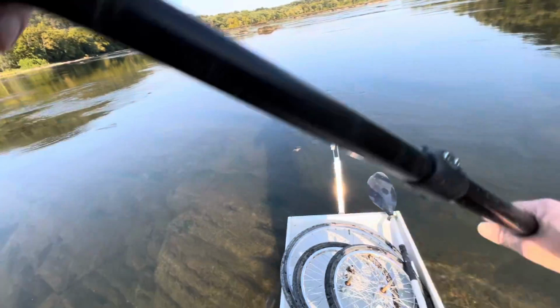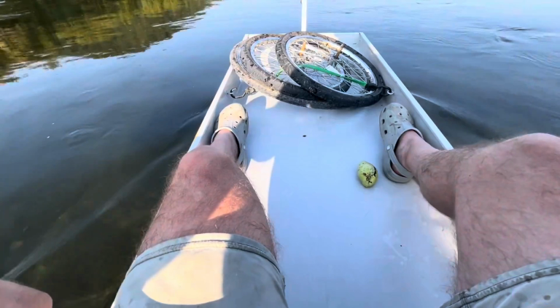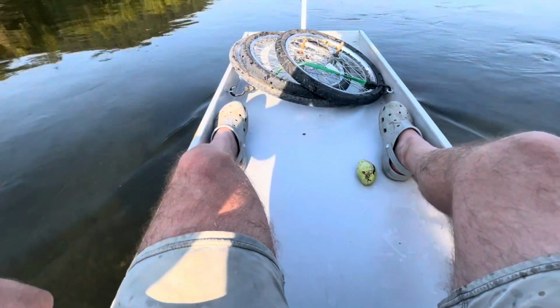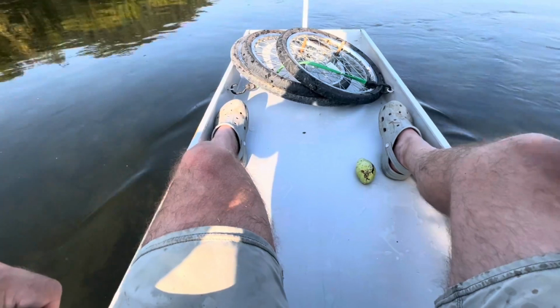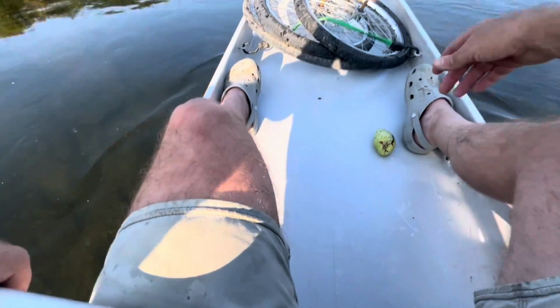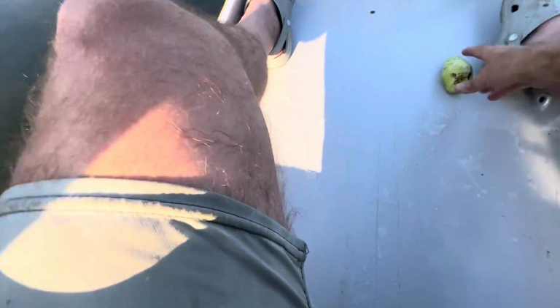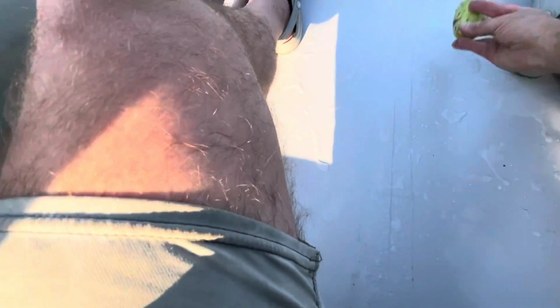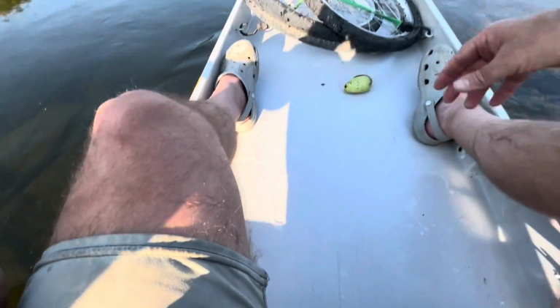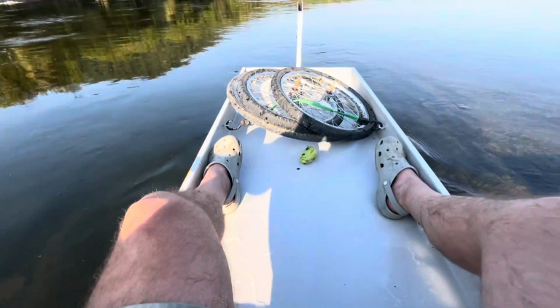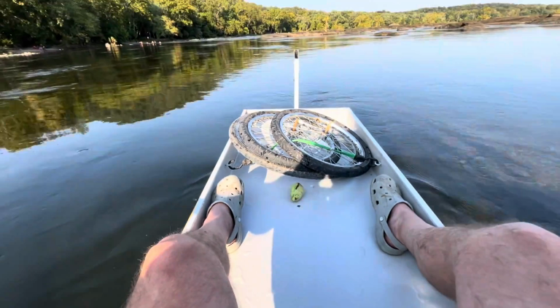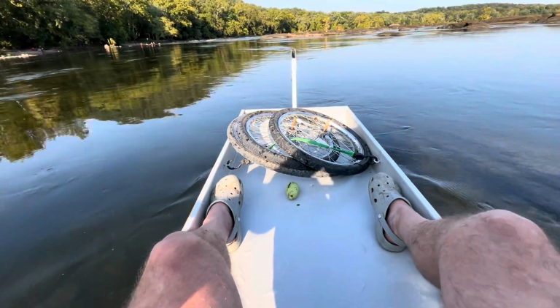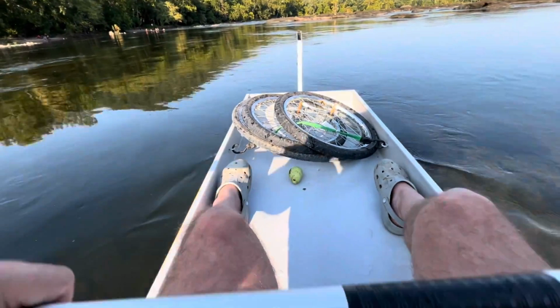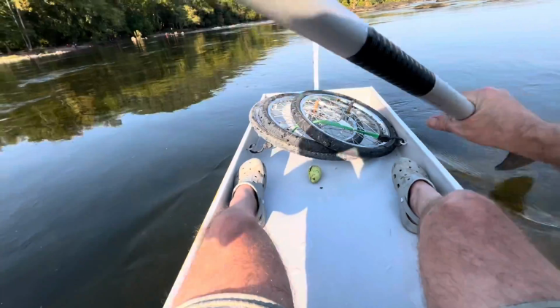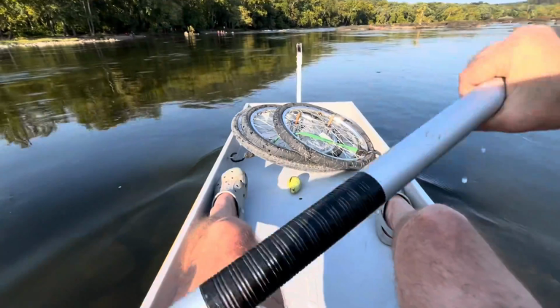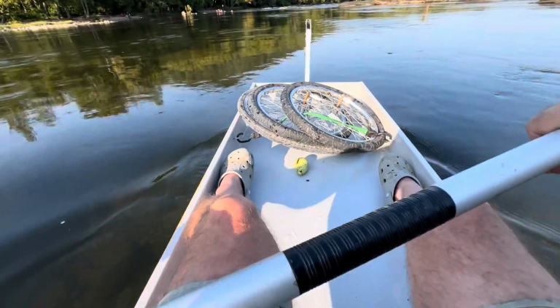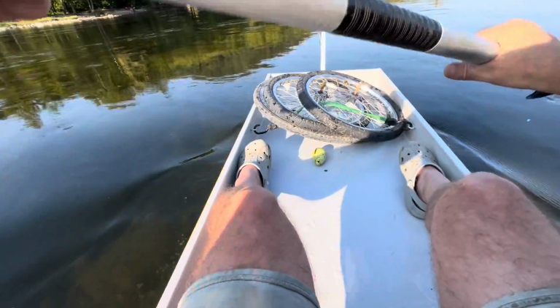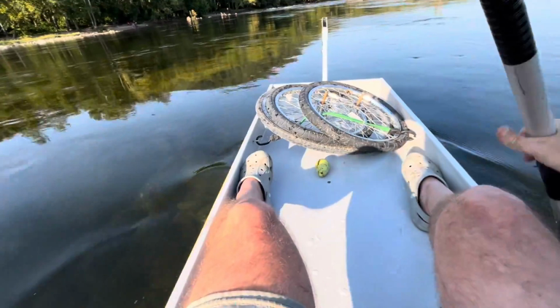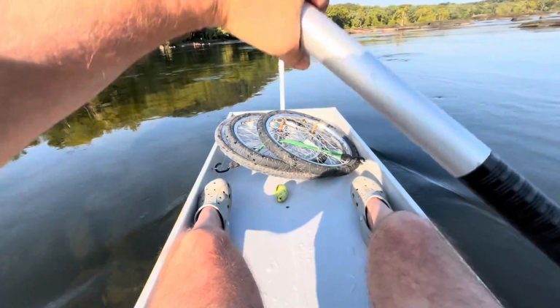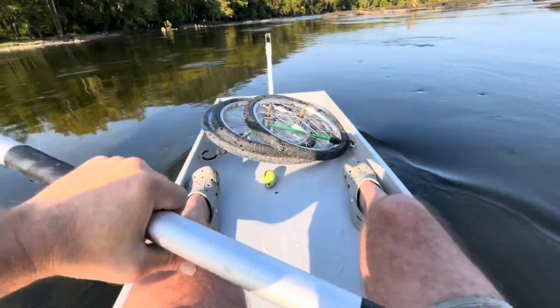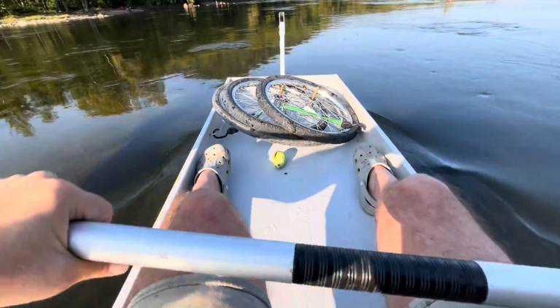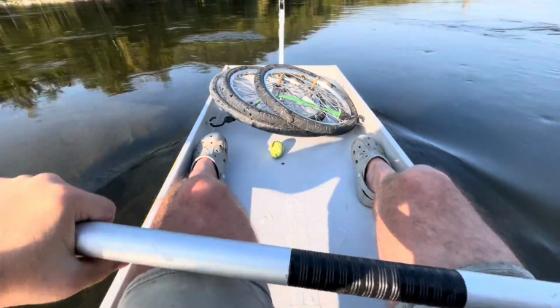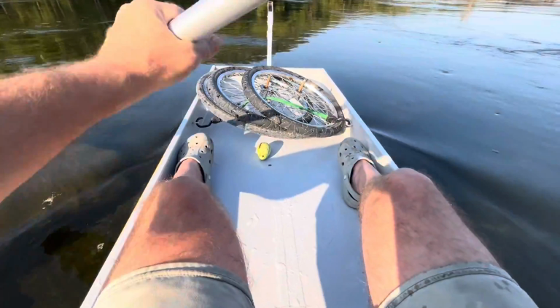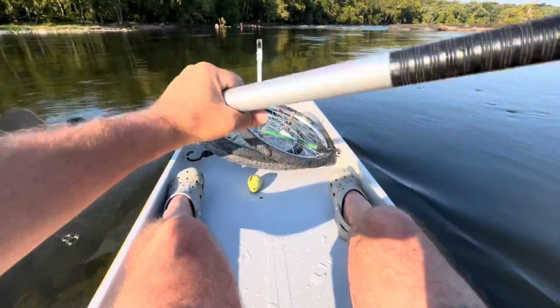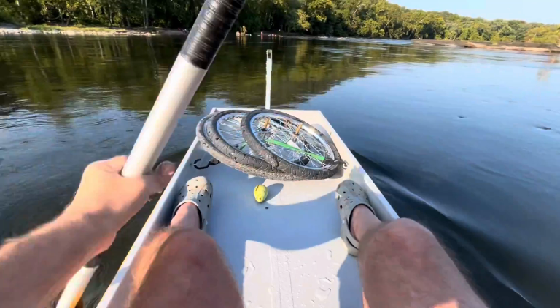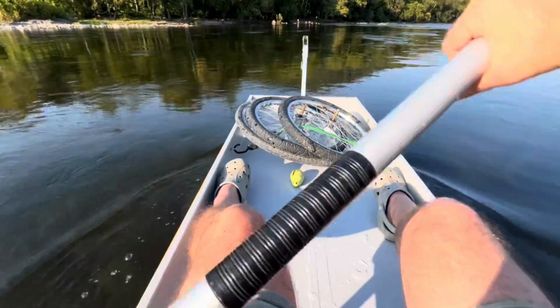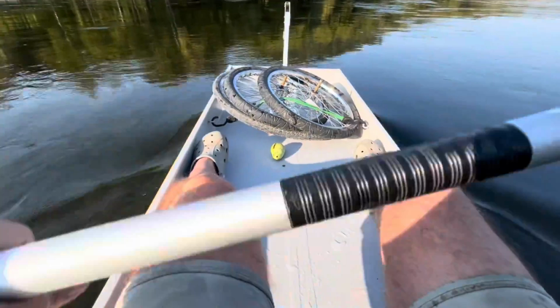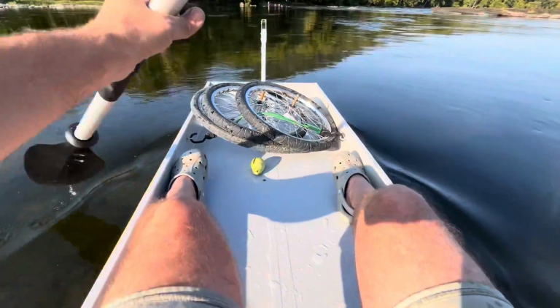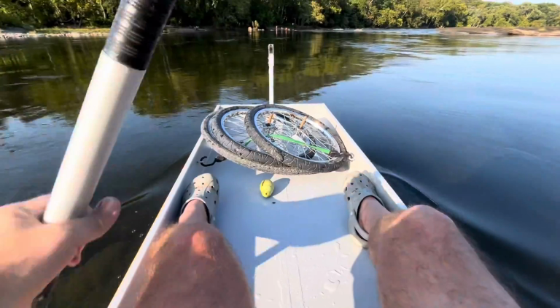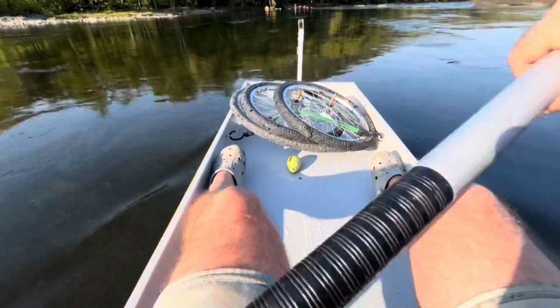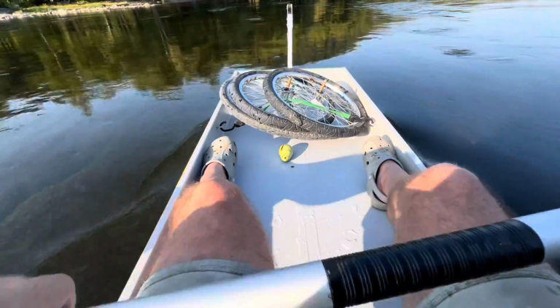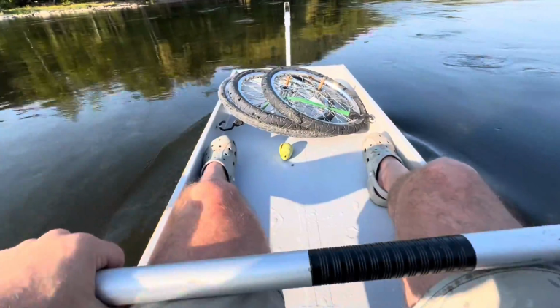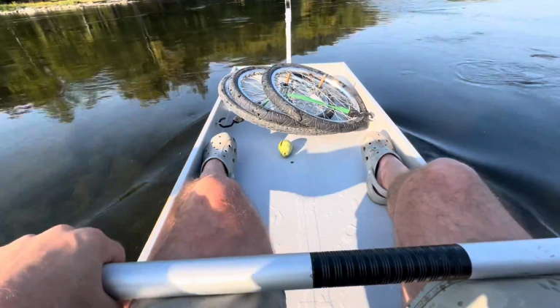I got myself a pawpaw floating down the river. Let's see how the boat handles it if water goes over that bow - whether it just drains out and how fast.